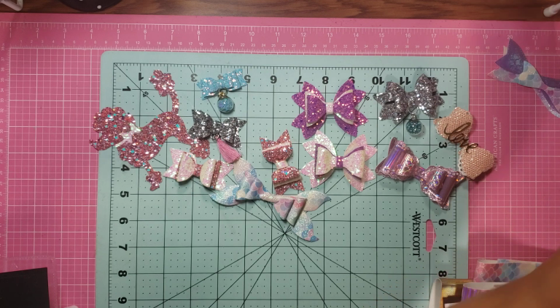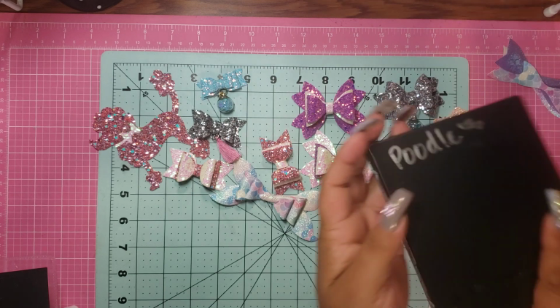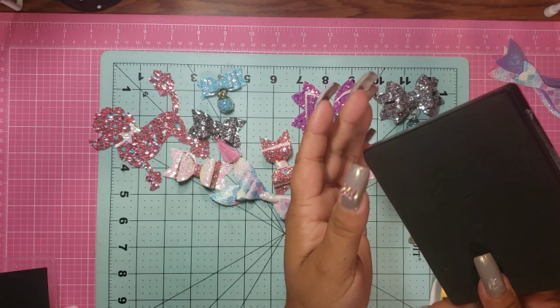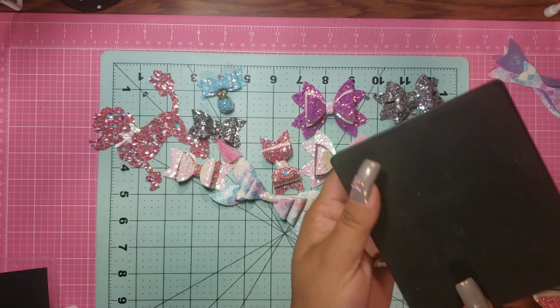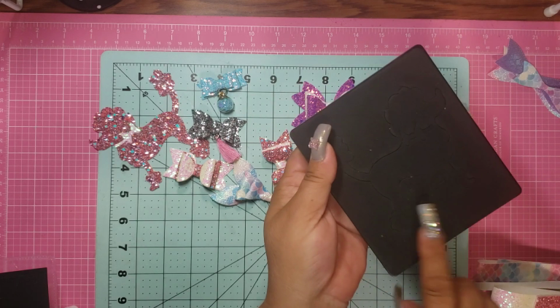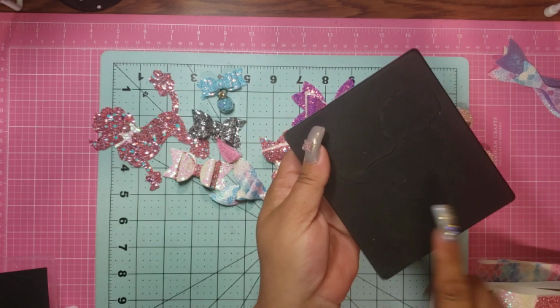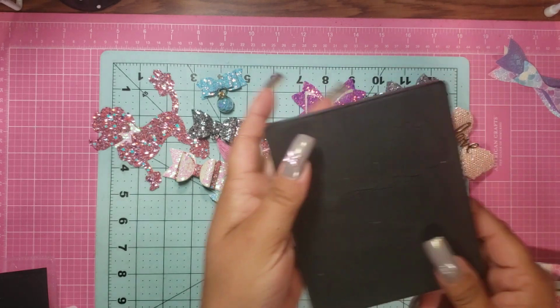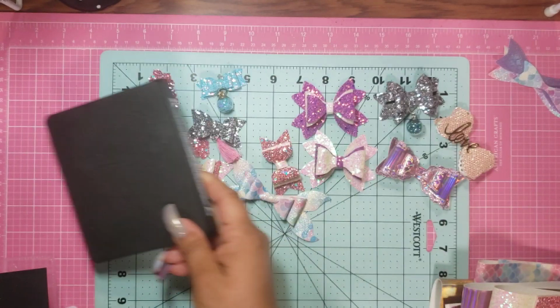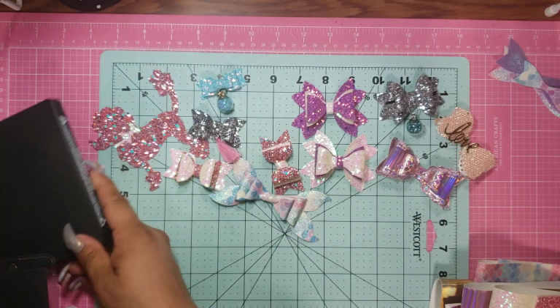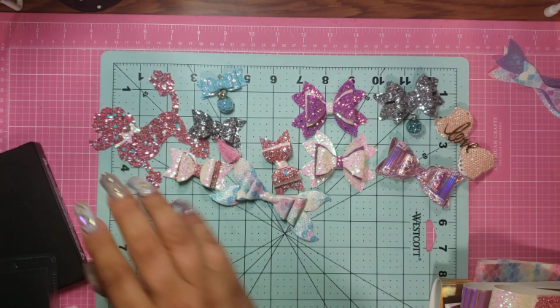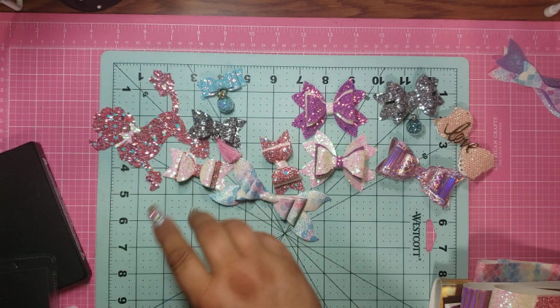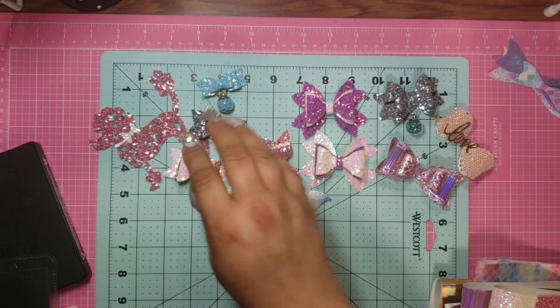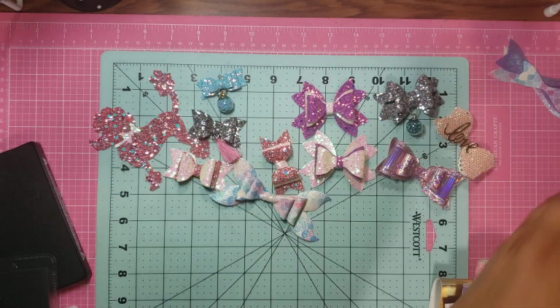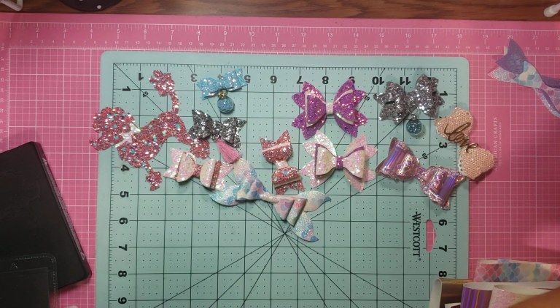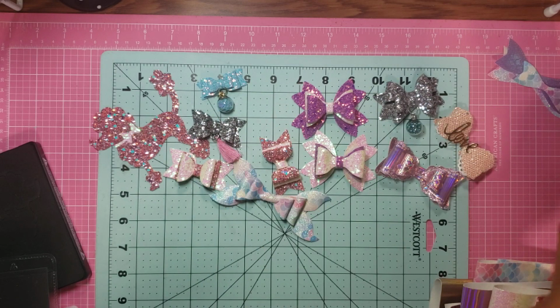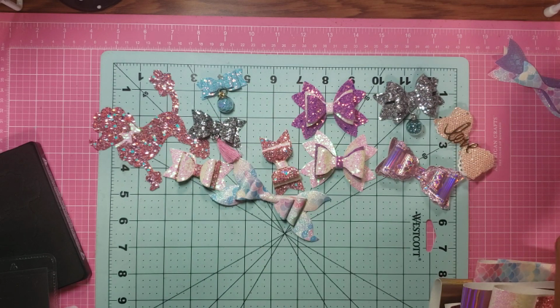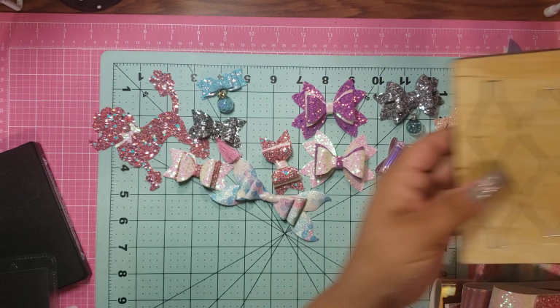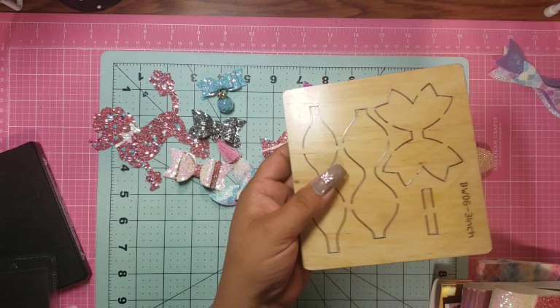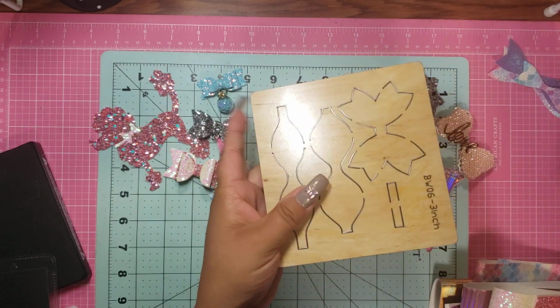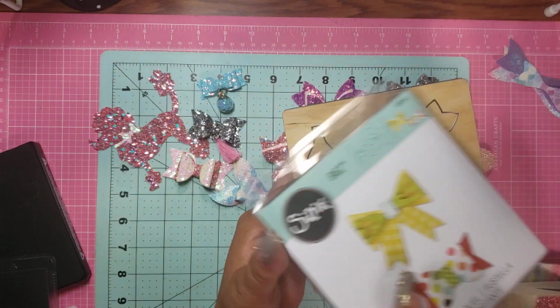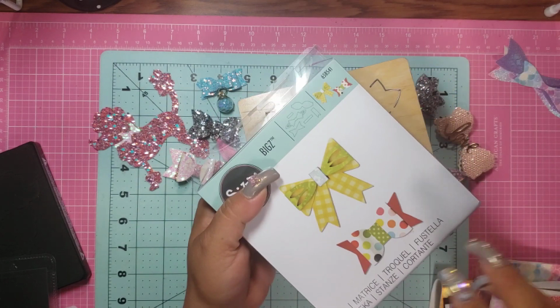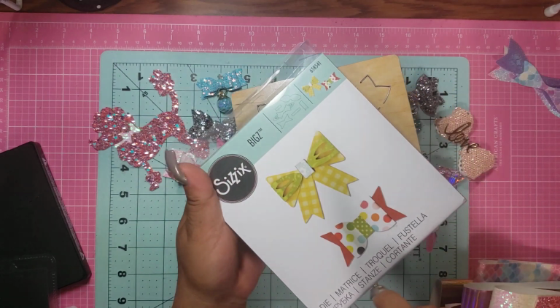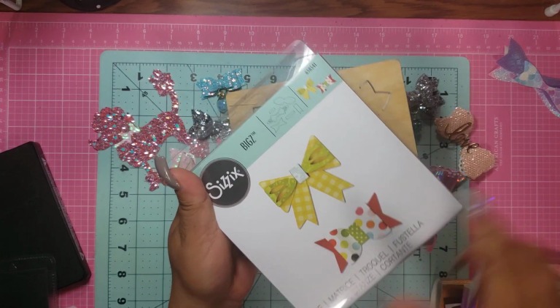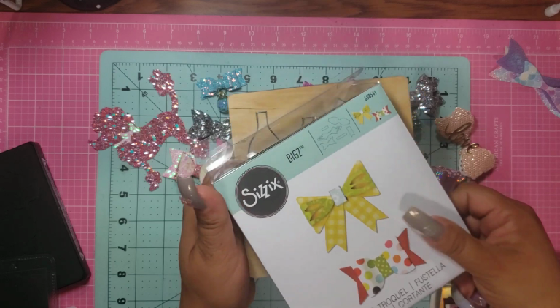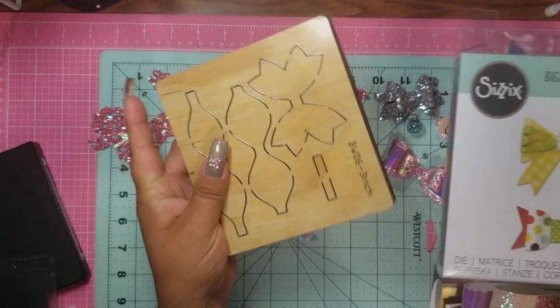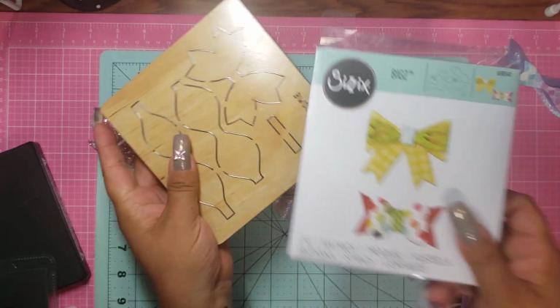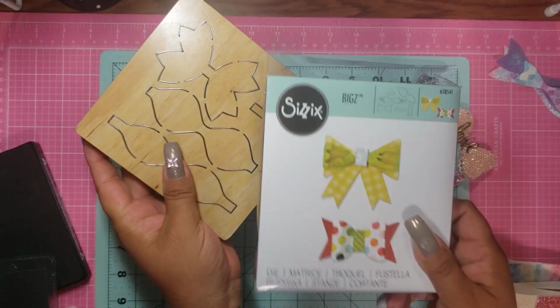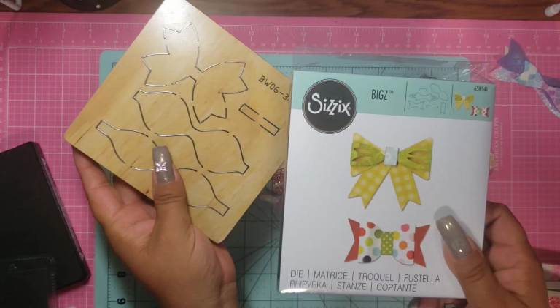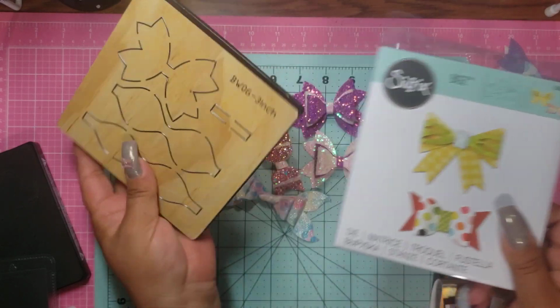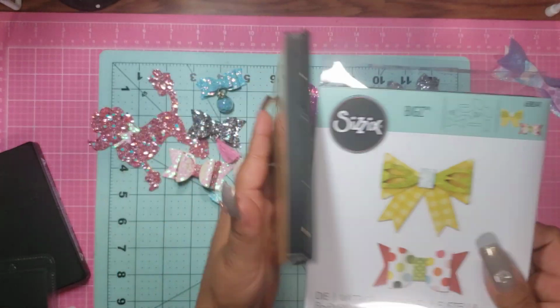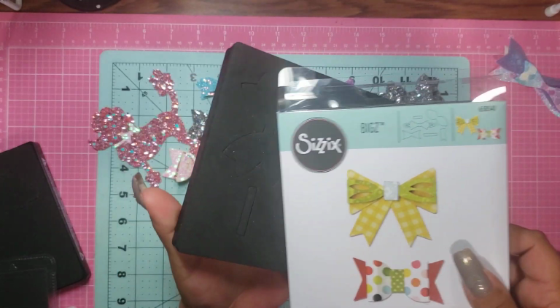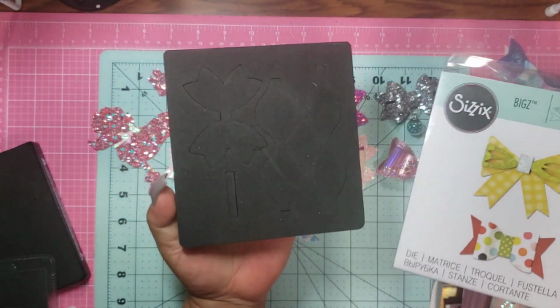This one I already had — it's a Poodle. I think I got it in a de-stash. And then these are the bows that I got on Amazon. I ordered this one — actually this one came from Prime, but it still took like a week to get here.